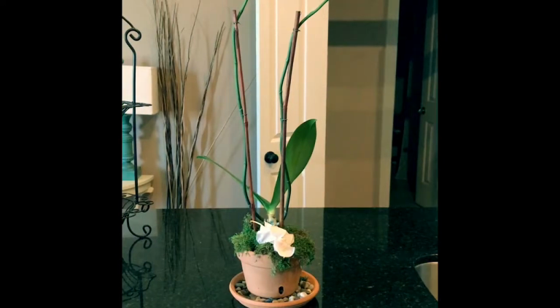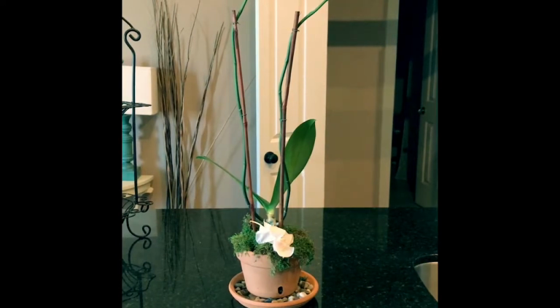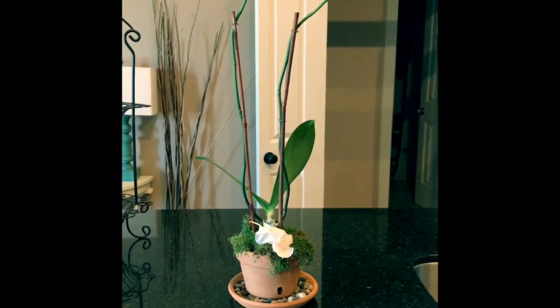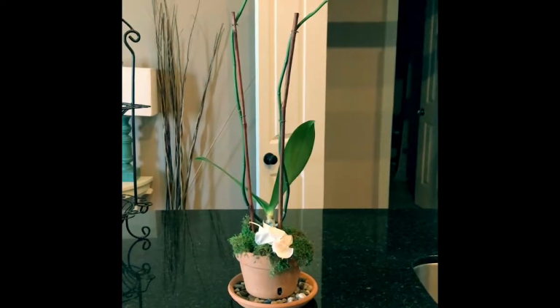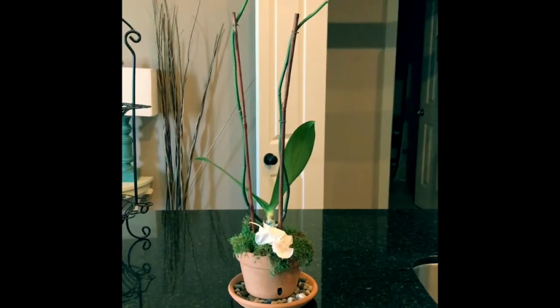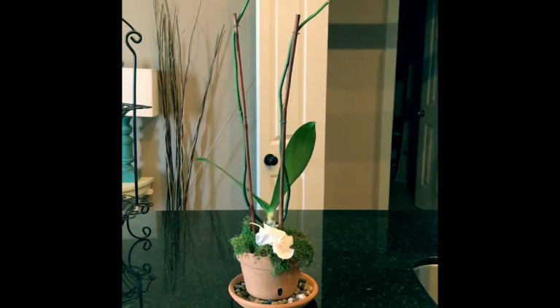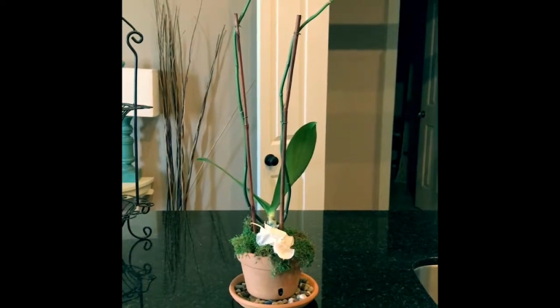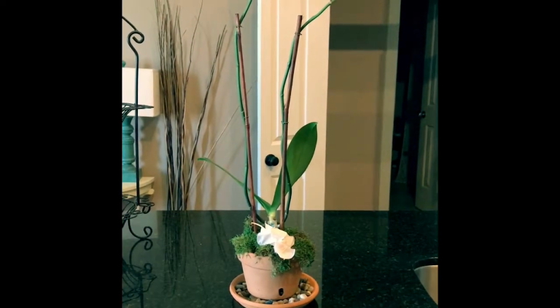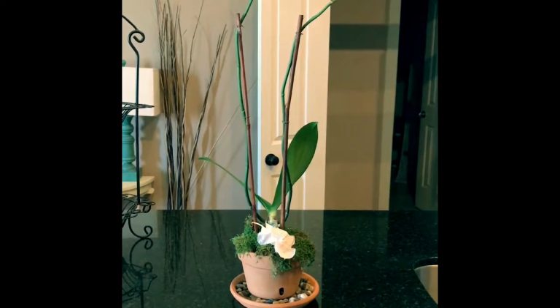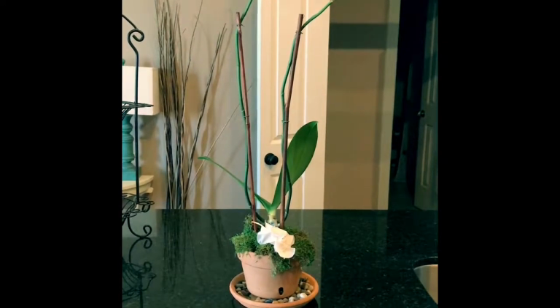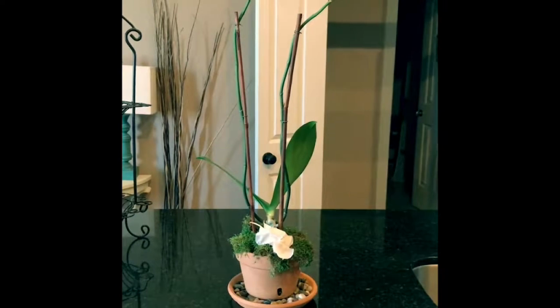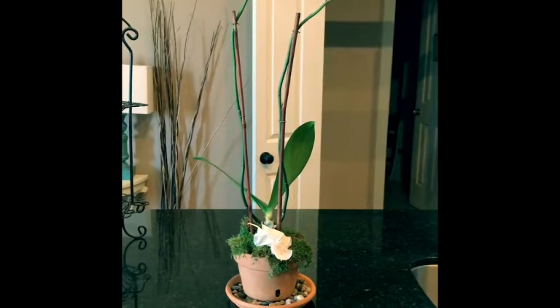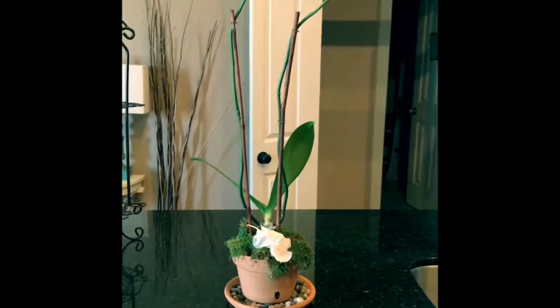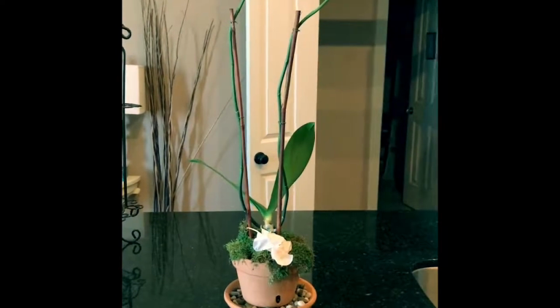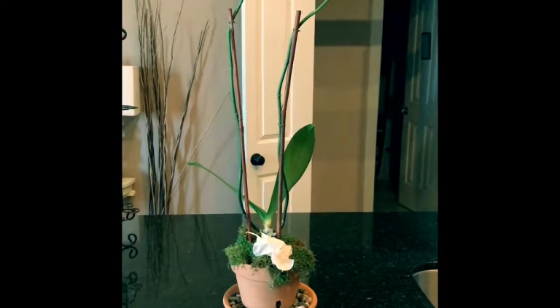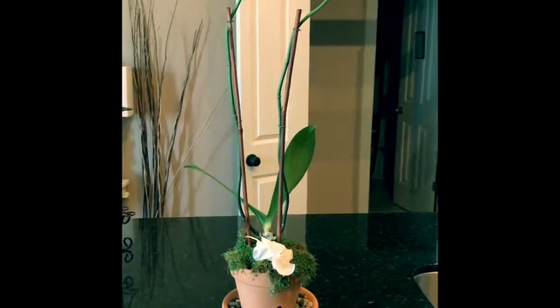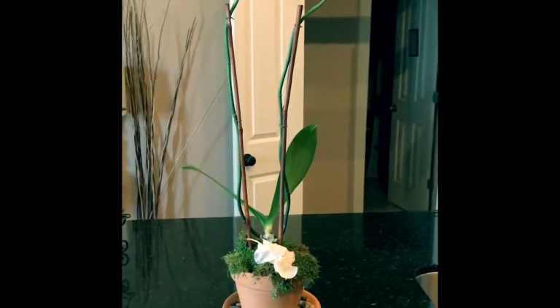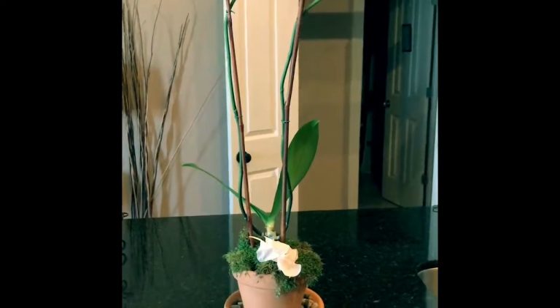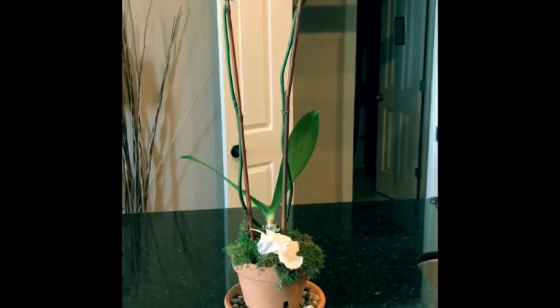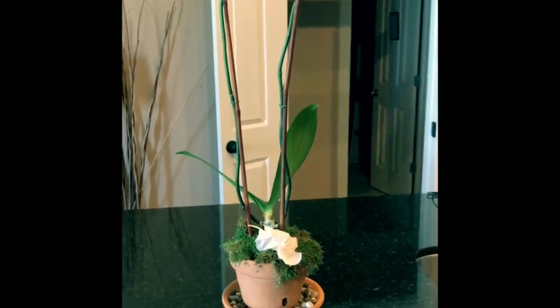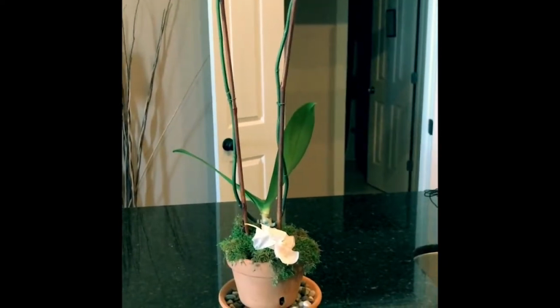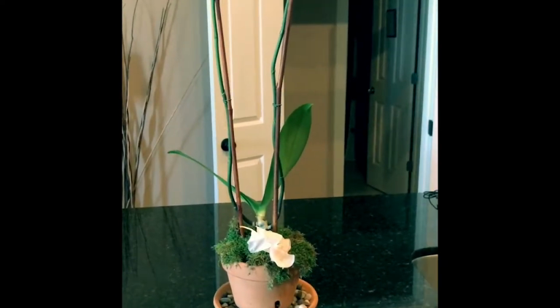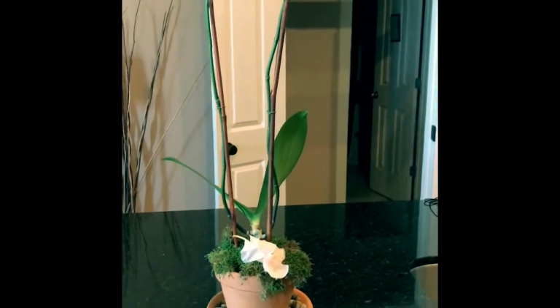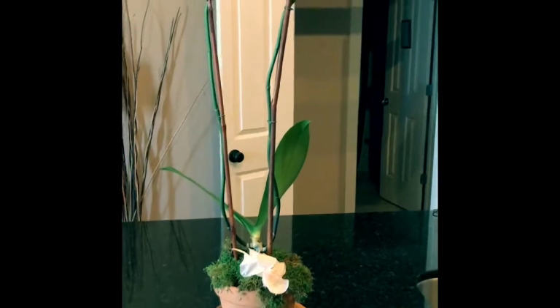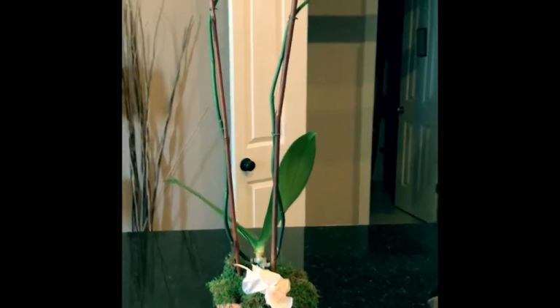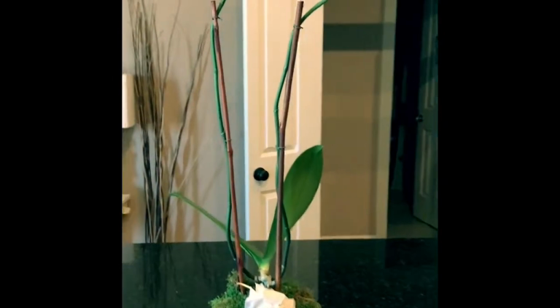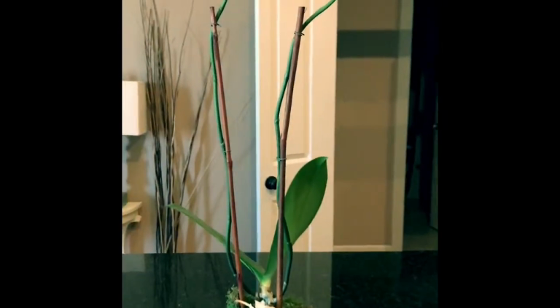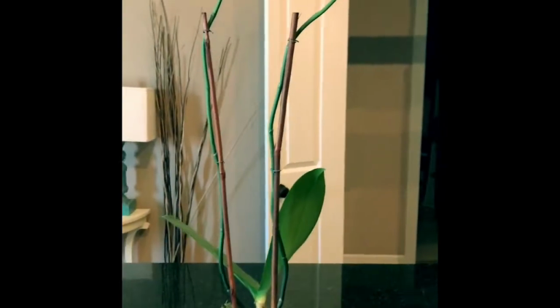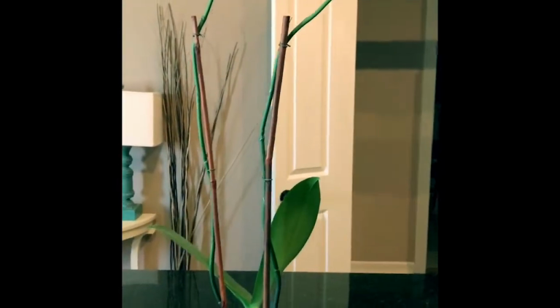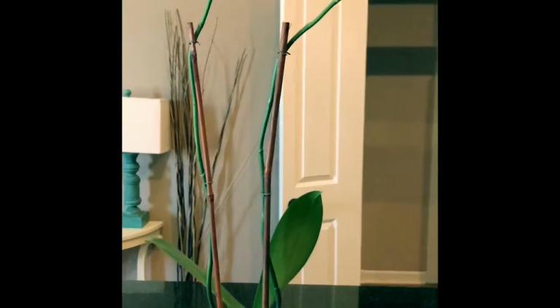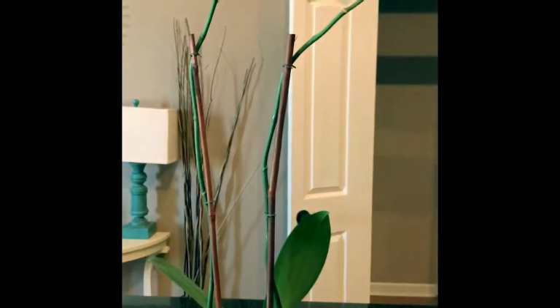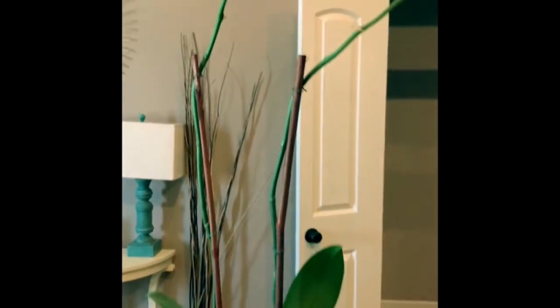Hey guys, it's Mickey from It's a Southern Life and today I just wanted to do a short video with you on orchid care. I love orchids. I have about three of them in my house, all blooming white.